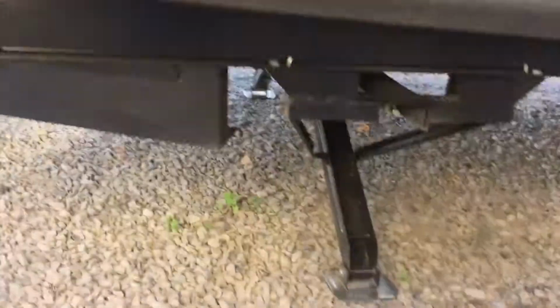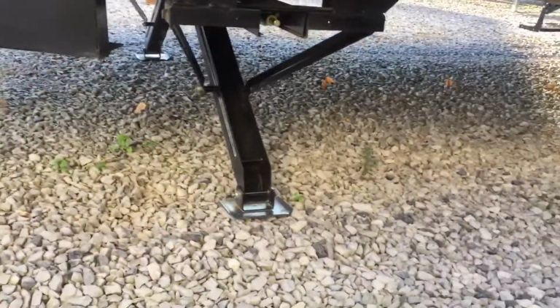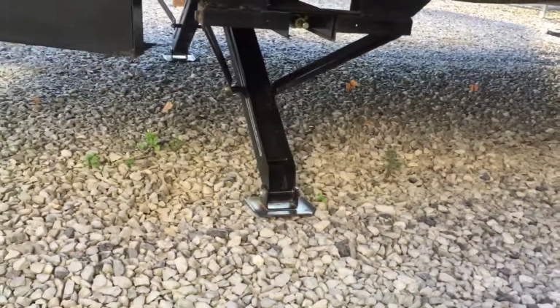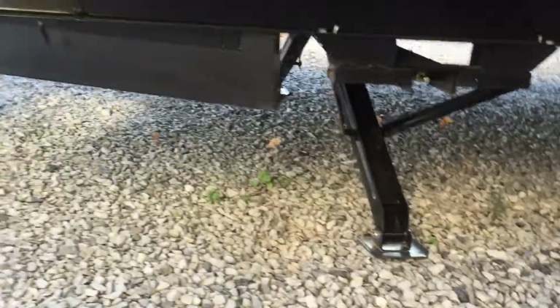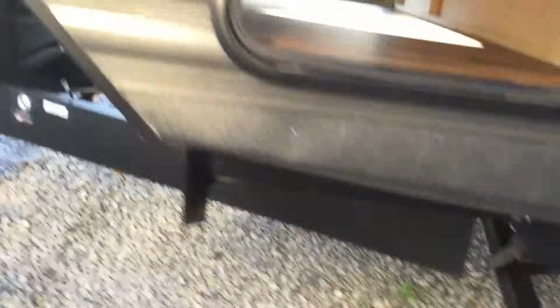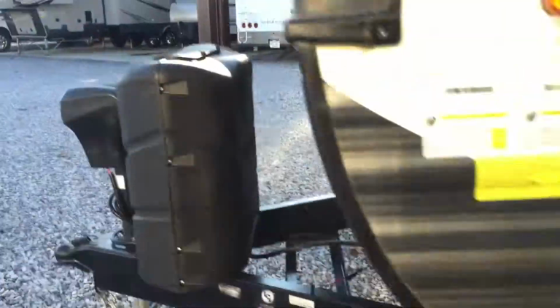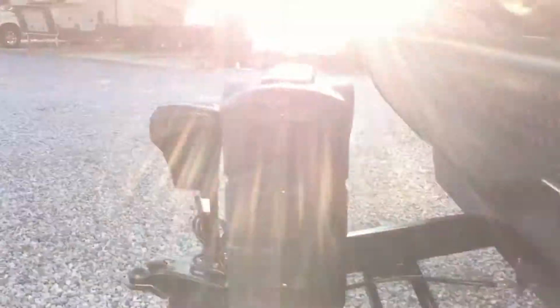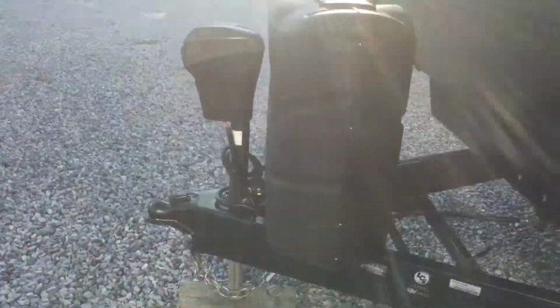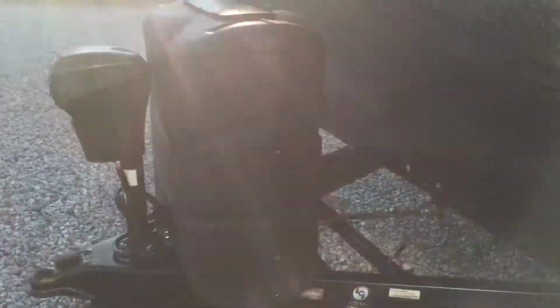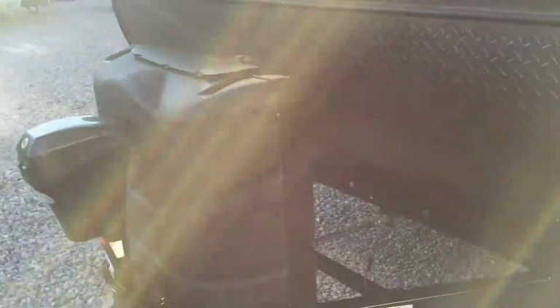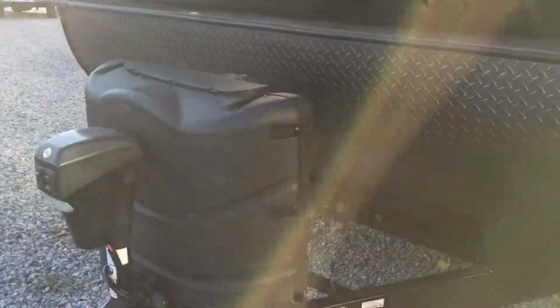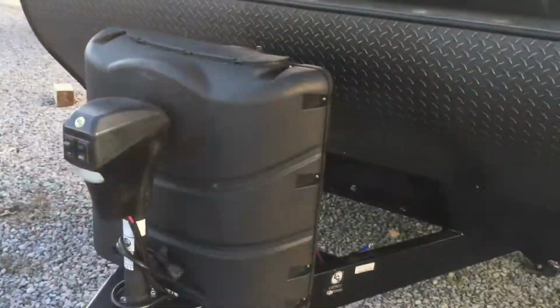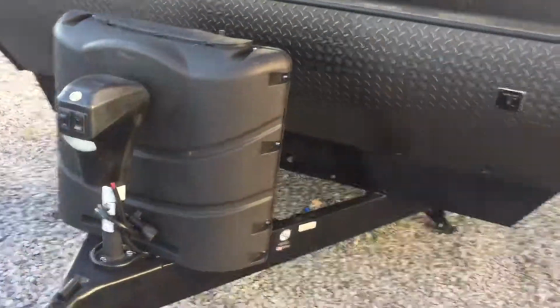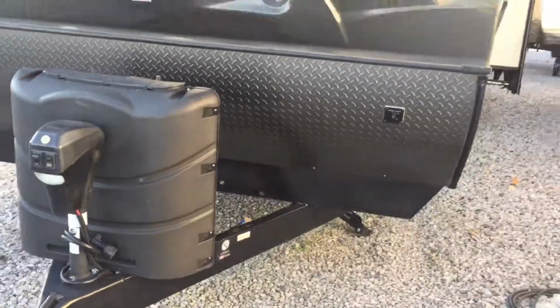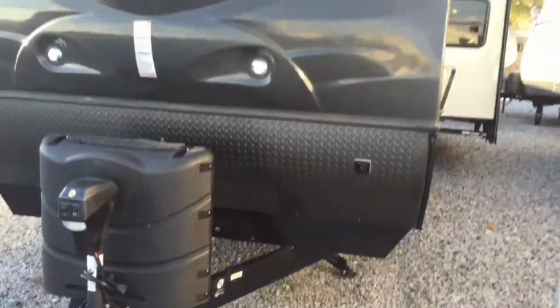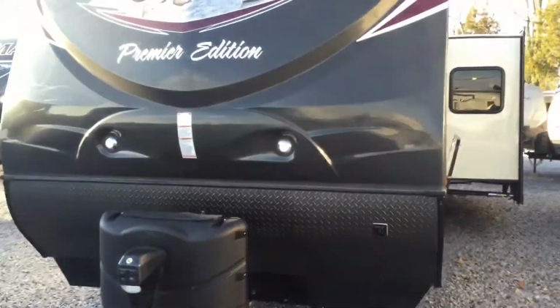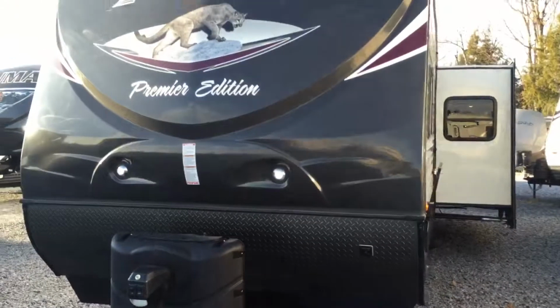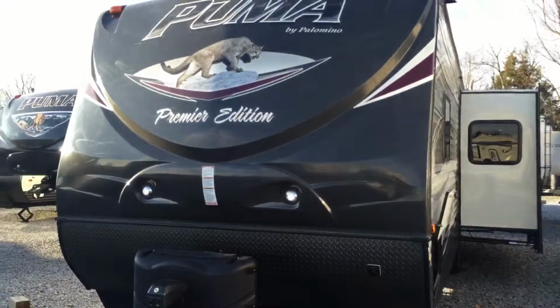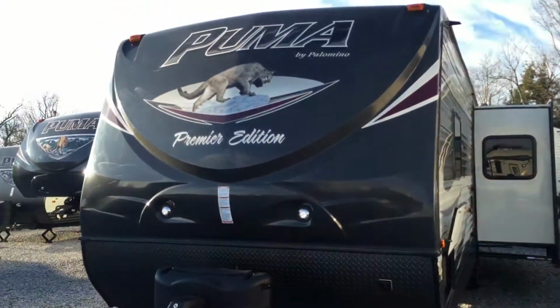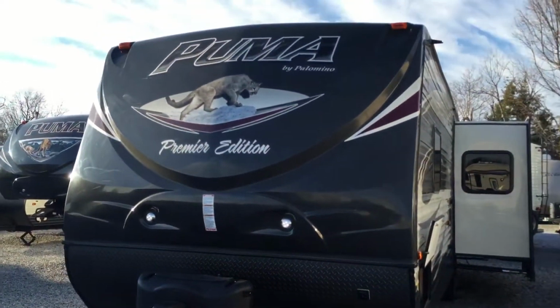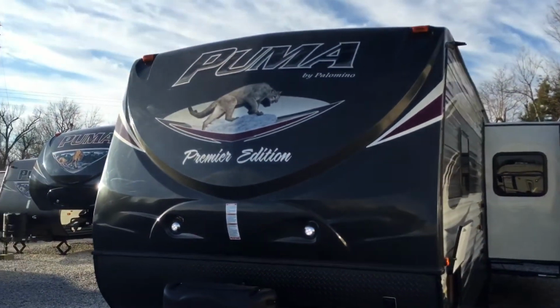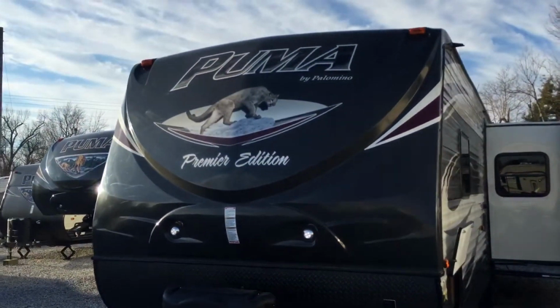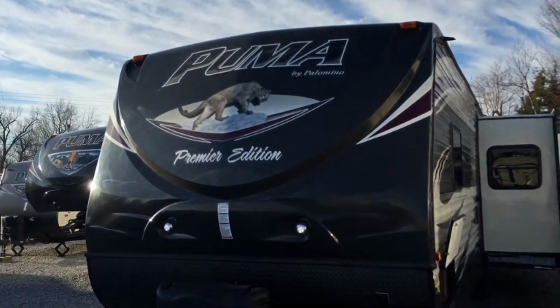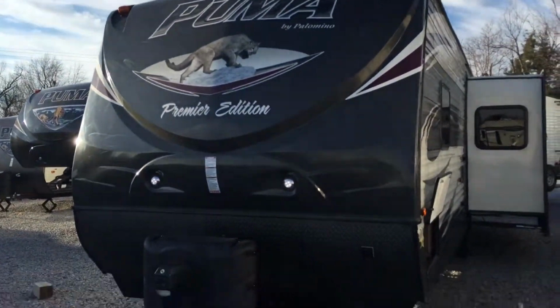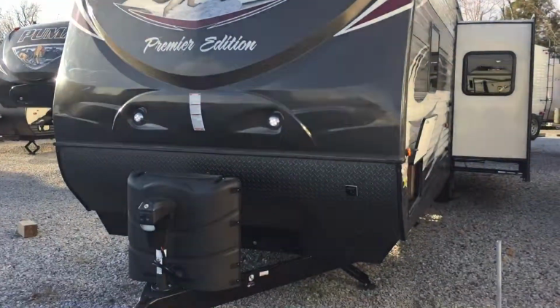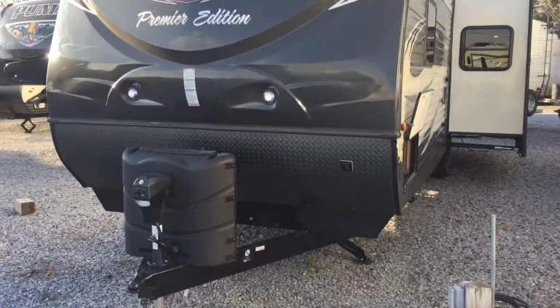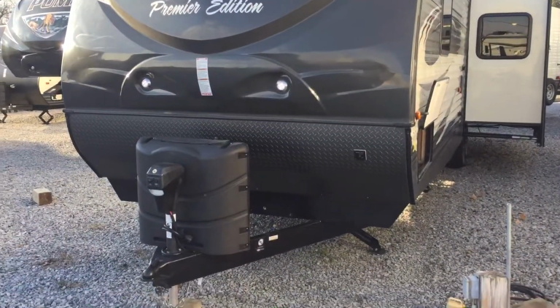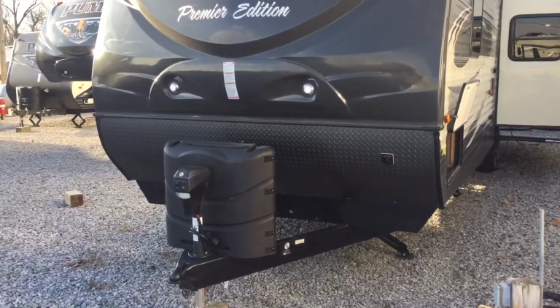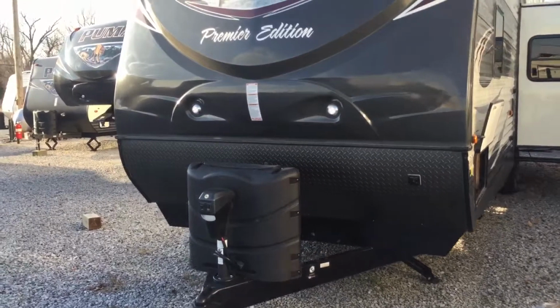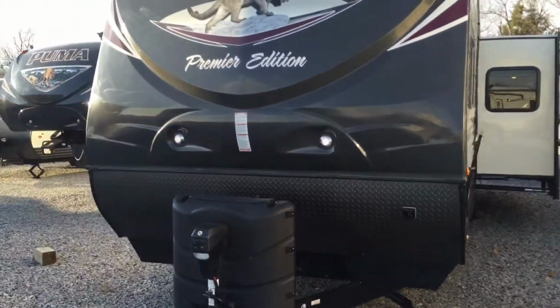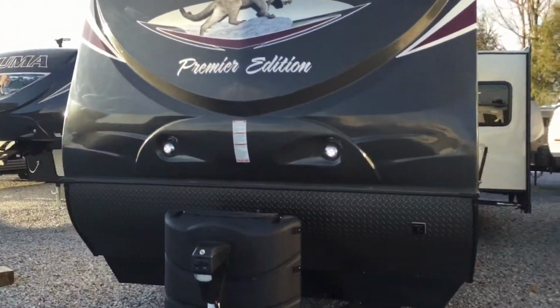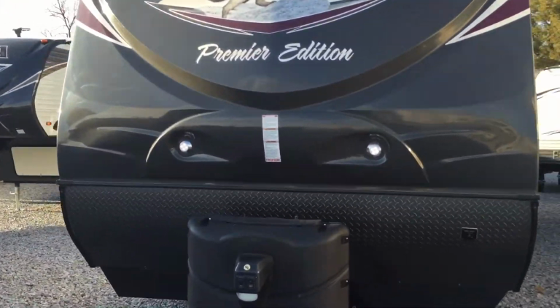Electric stabilizing jacks on the front. Electric tongue jack also. LP bottles with cover. Premier Edition, so it does have a fiberglass front cap, color matched, and then color matched diamond plating below, with LED docking lights built in.